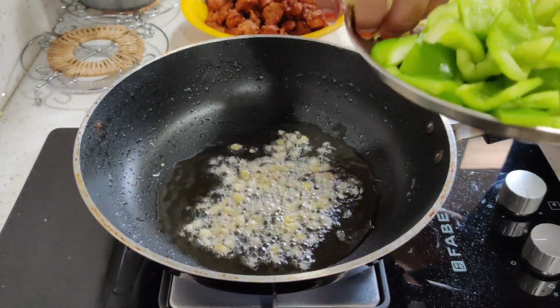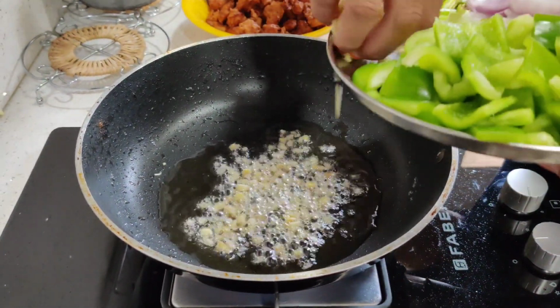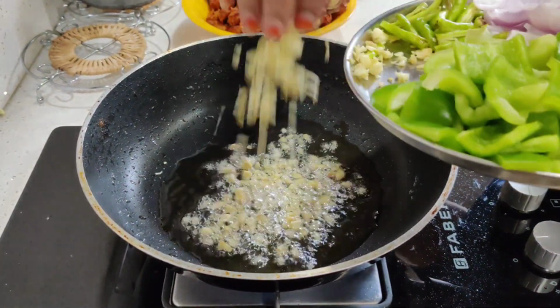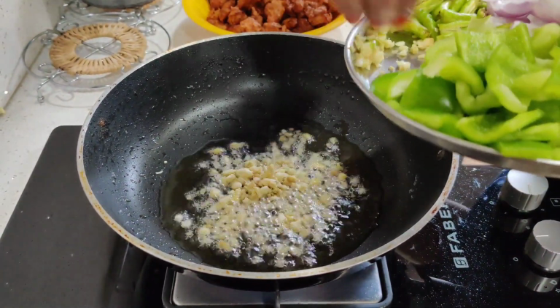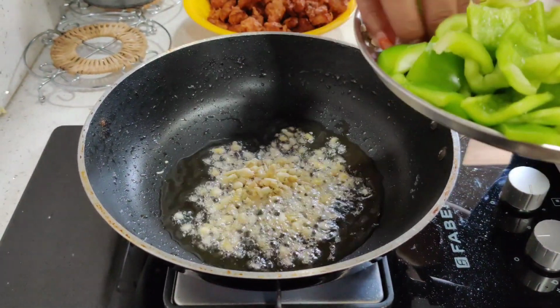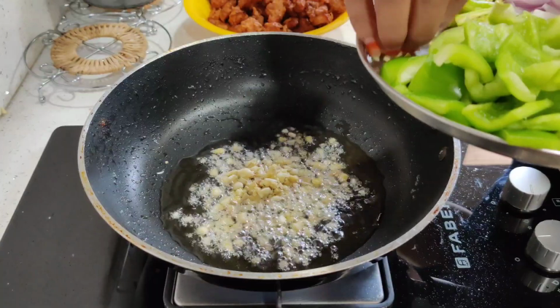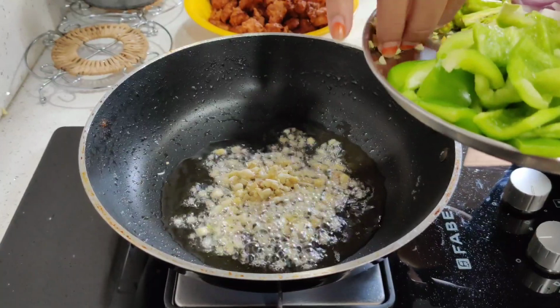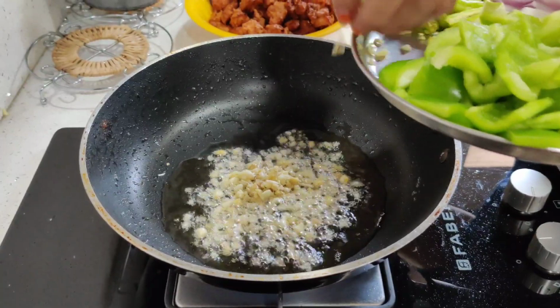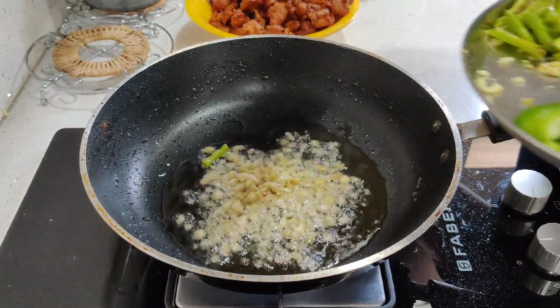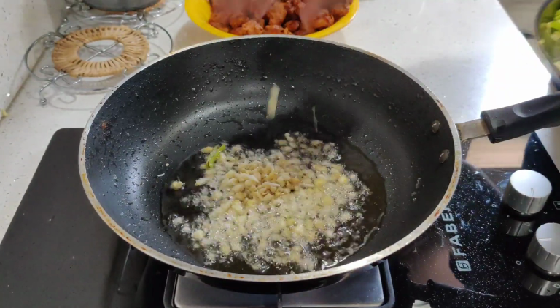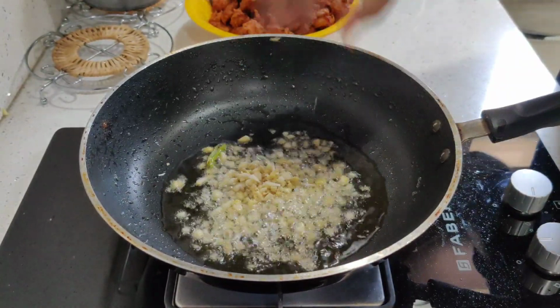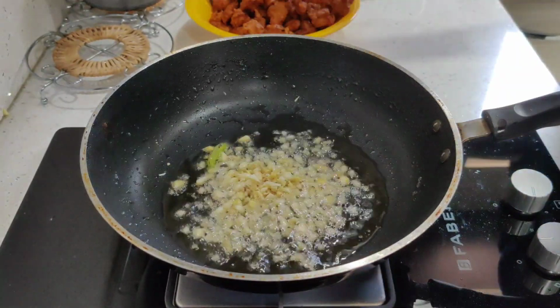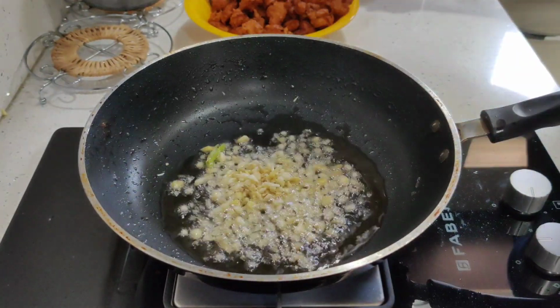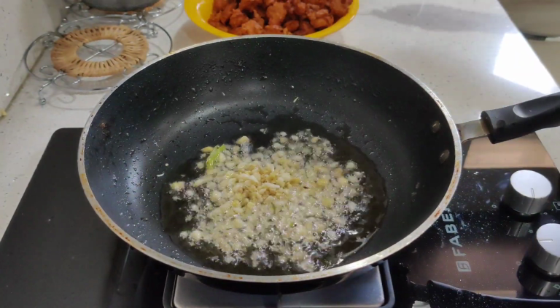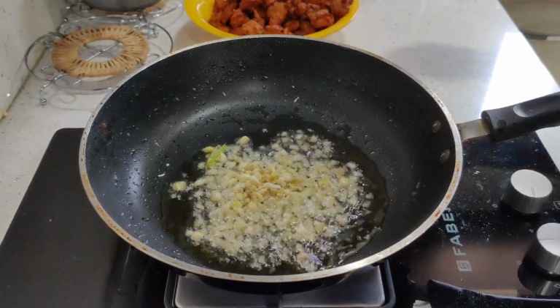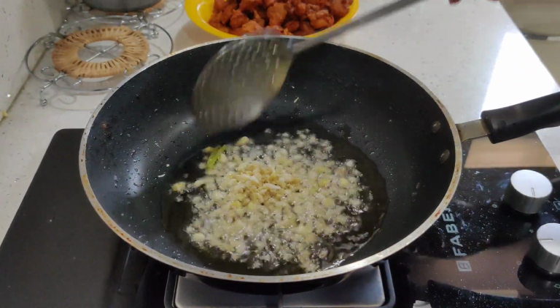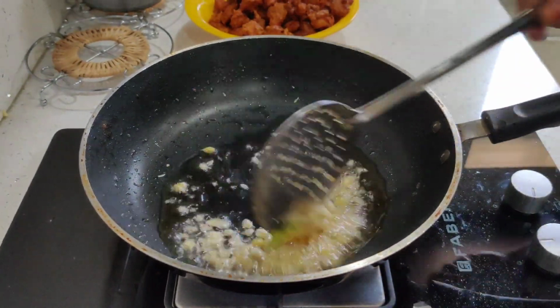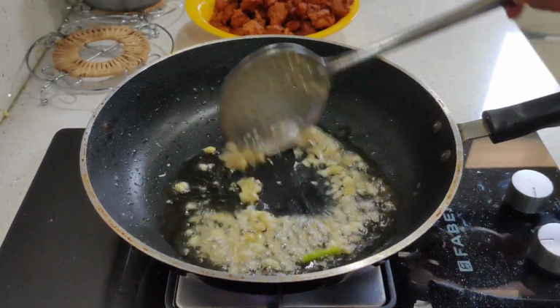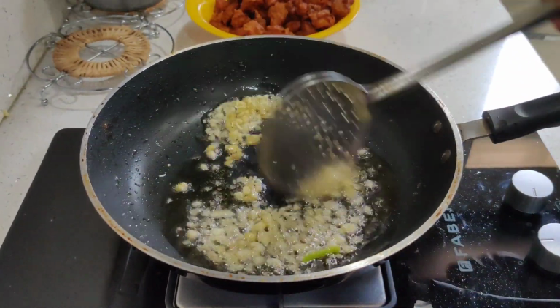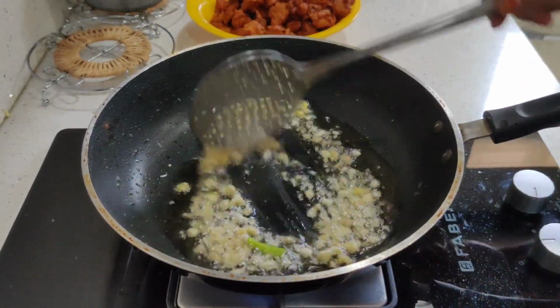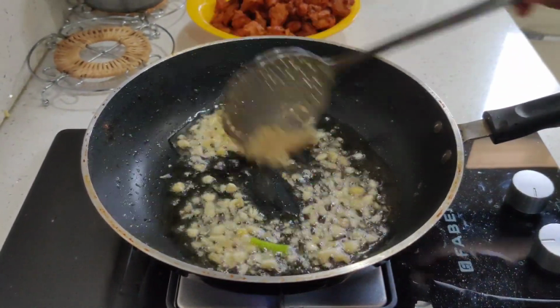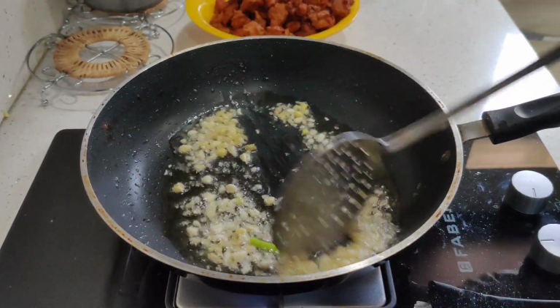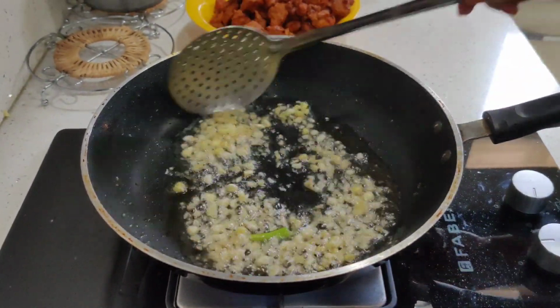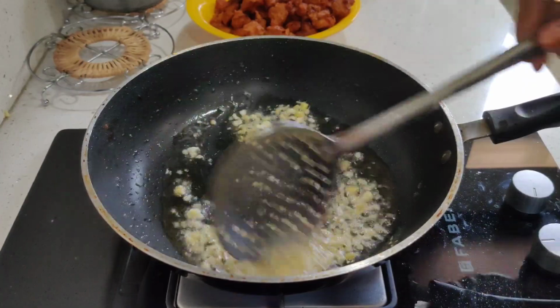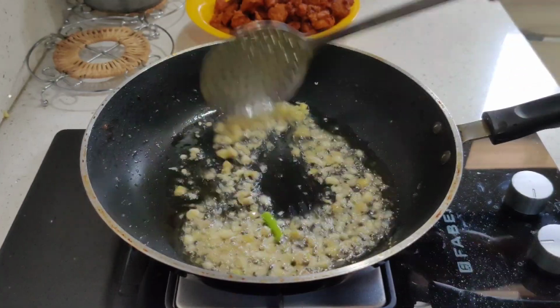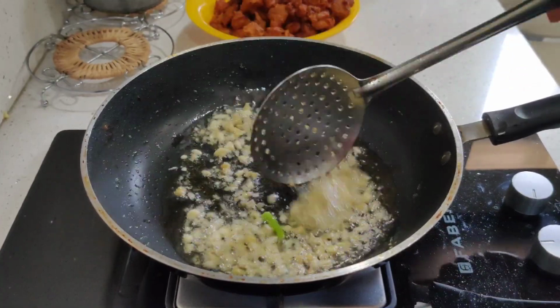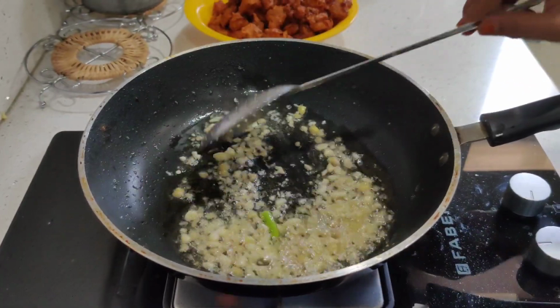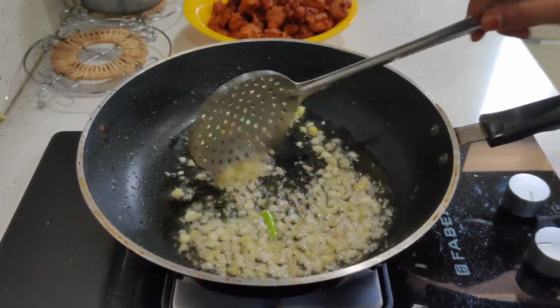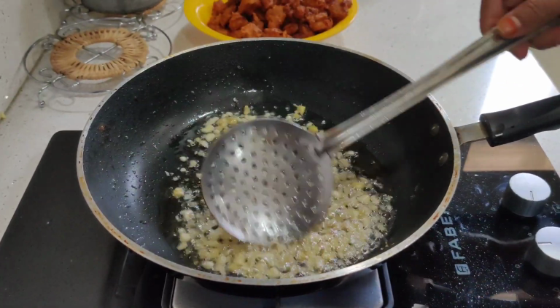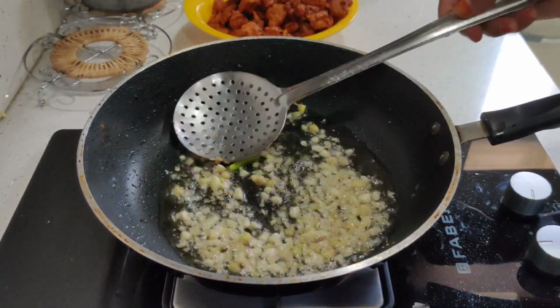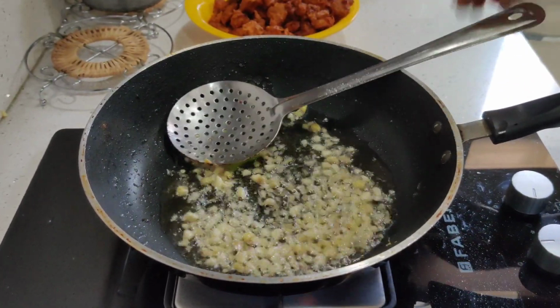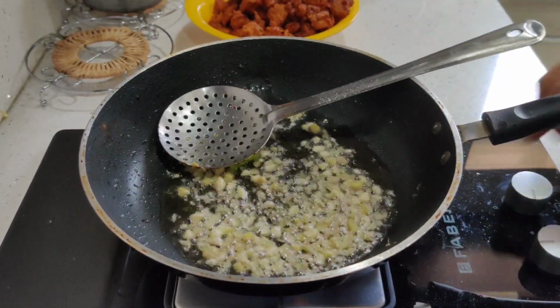I will add ginger and garlic paste and add a little oil.